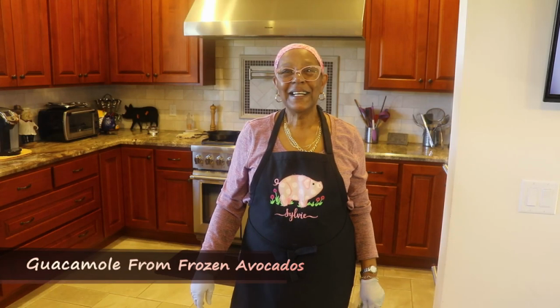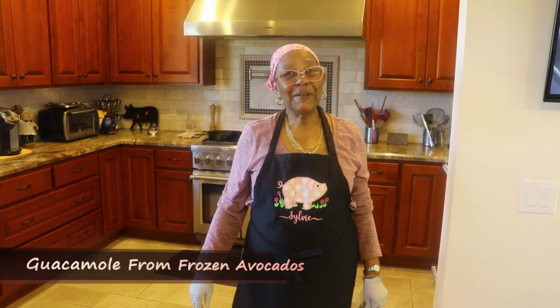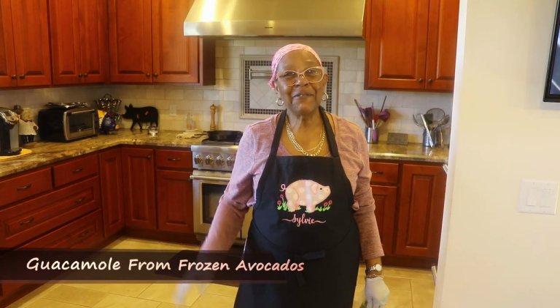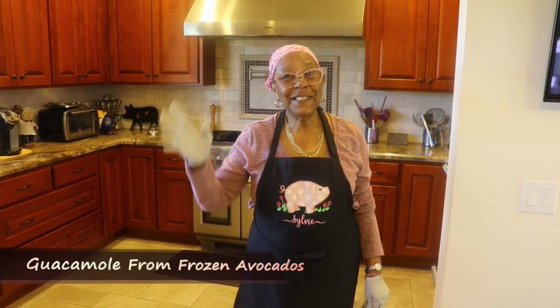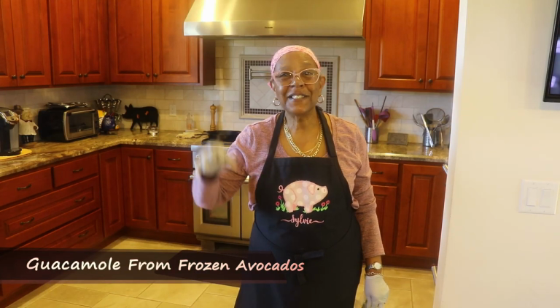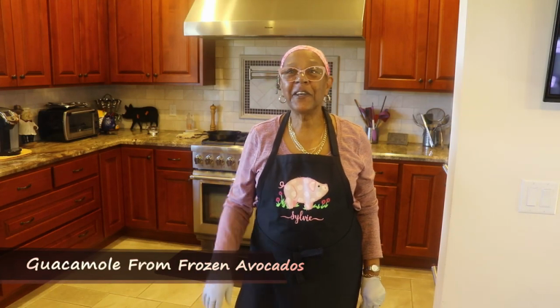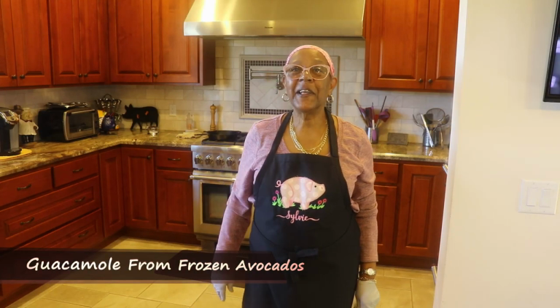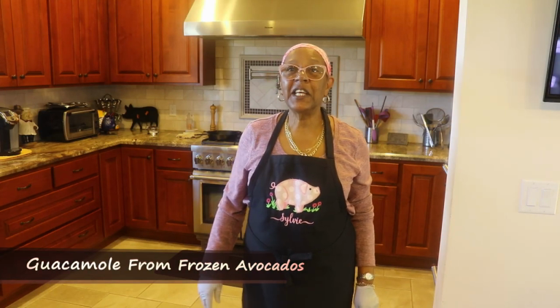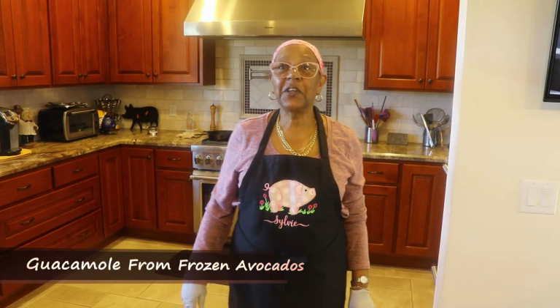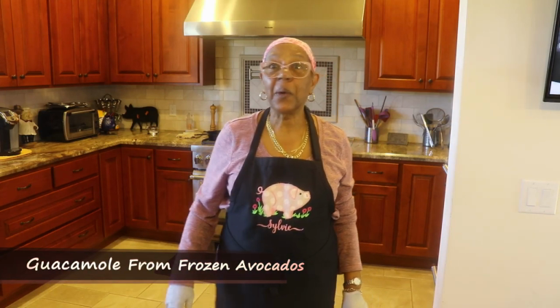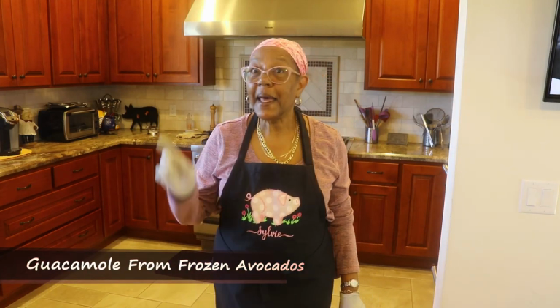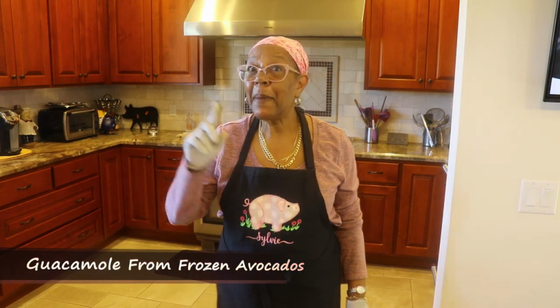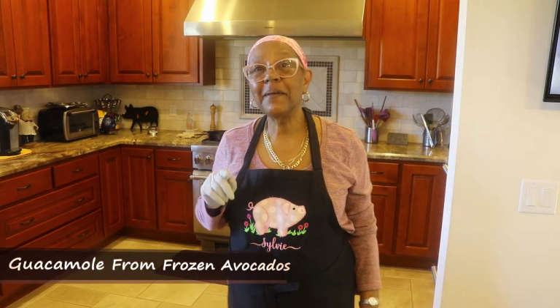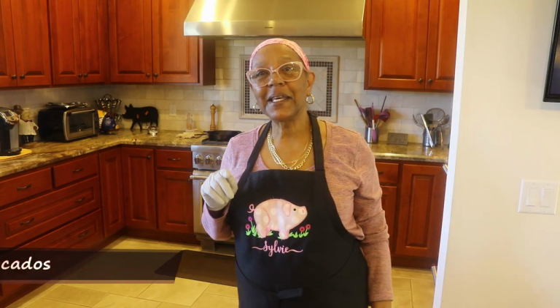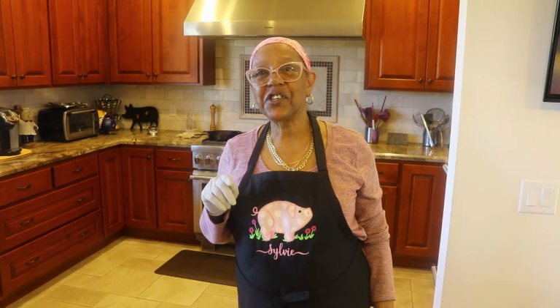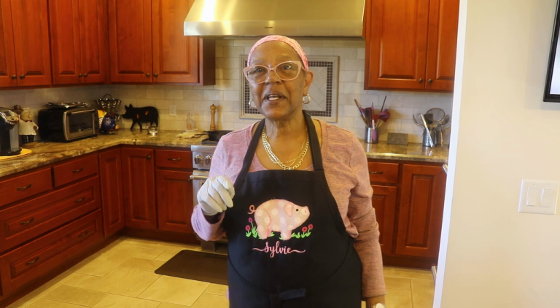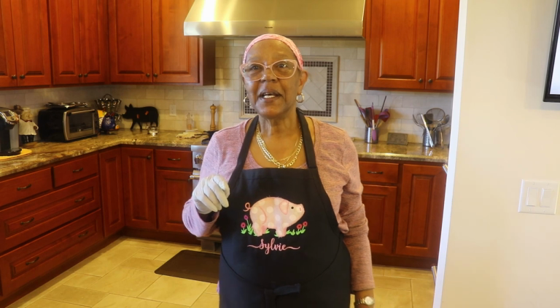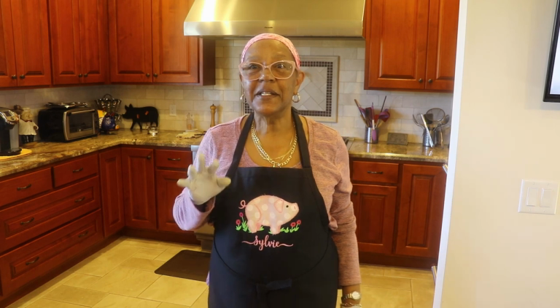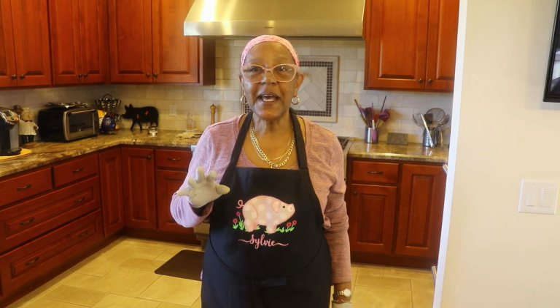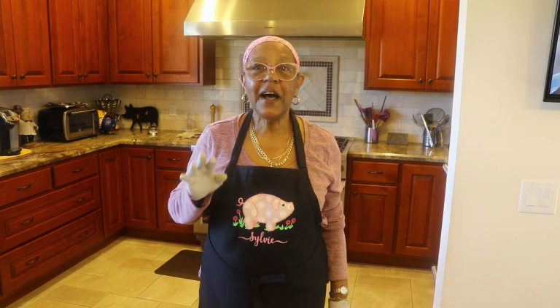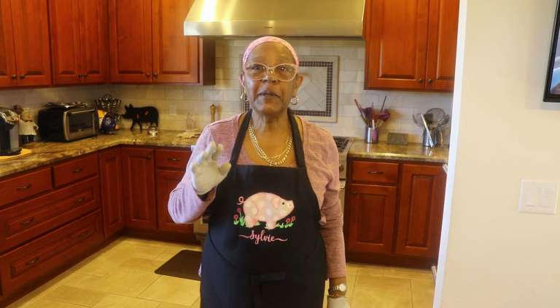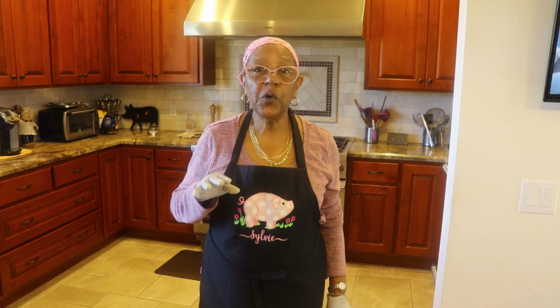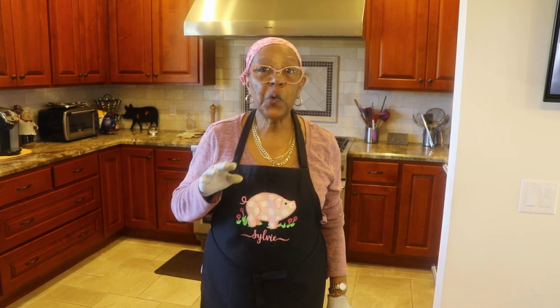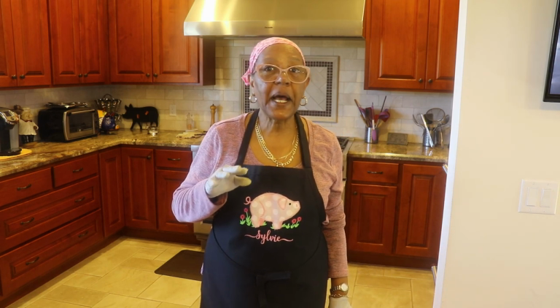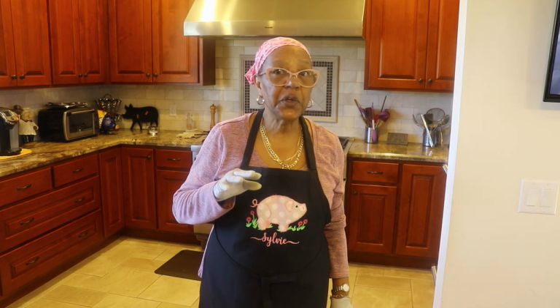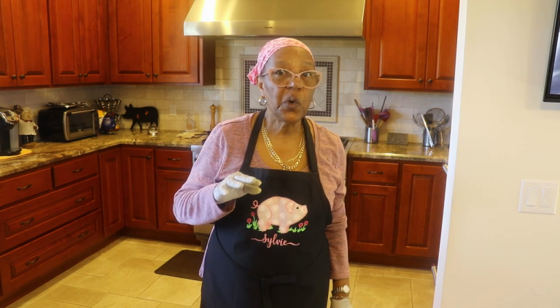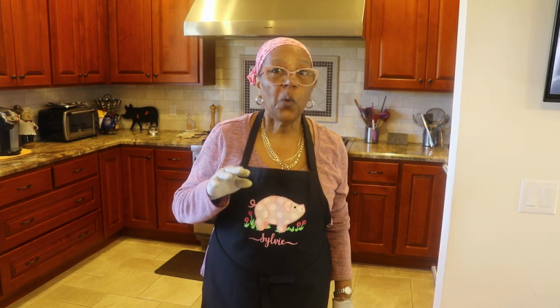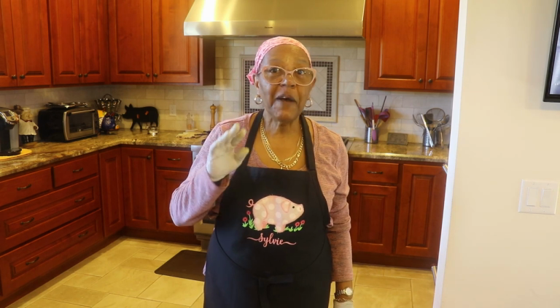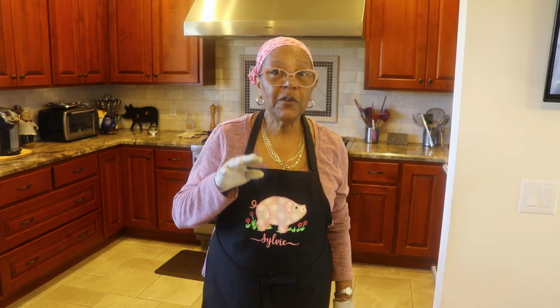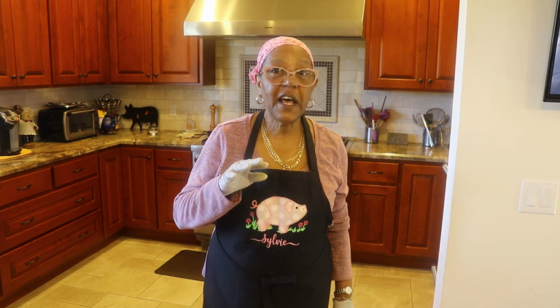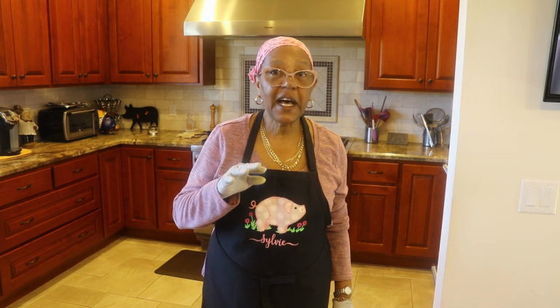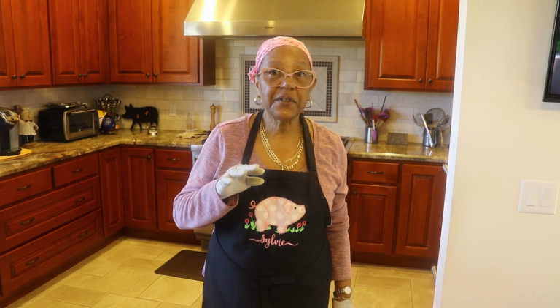Hello my friends, this is Sylvie Currie, Lady and Q, and I'm back in my kitchen. Today I'm going to be showing you what I do with my frozen avocados.